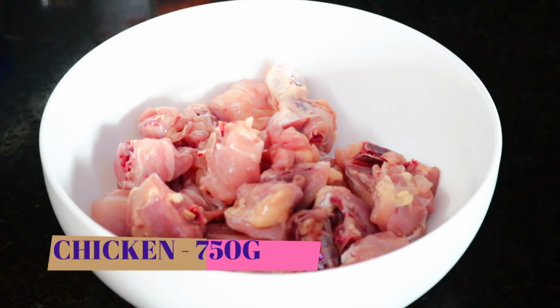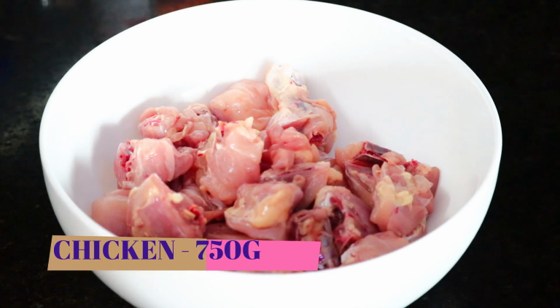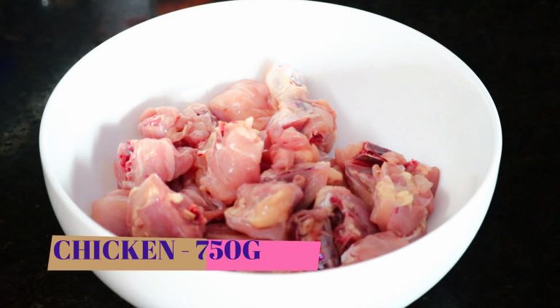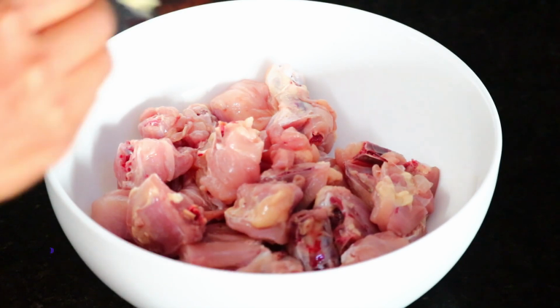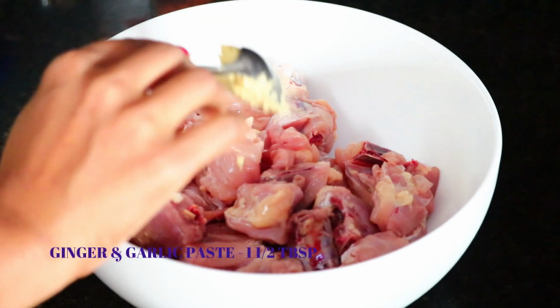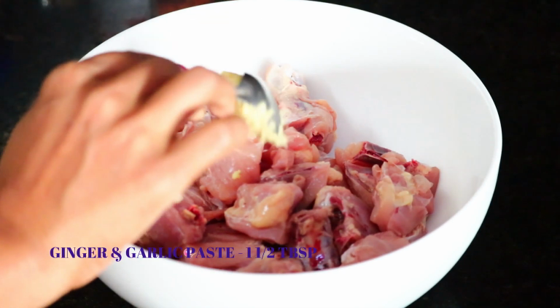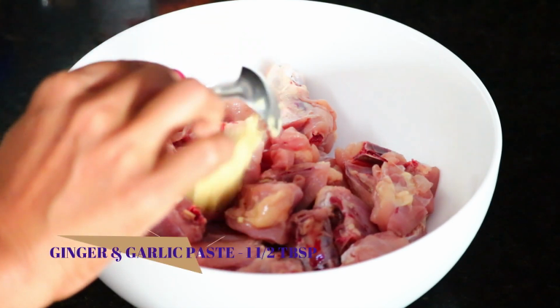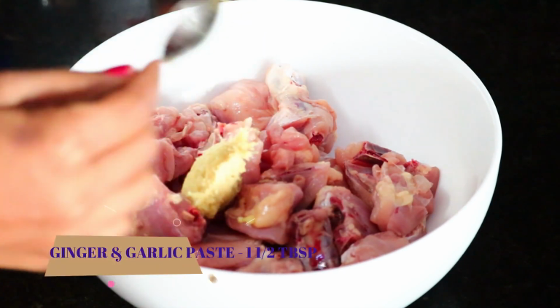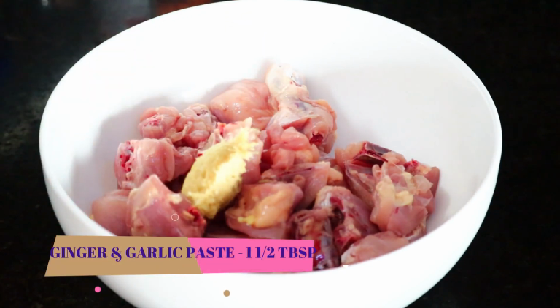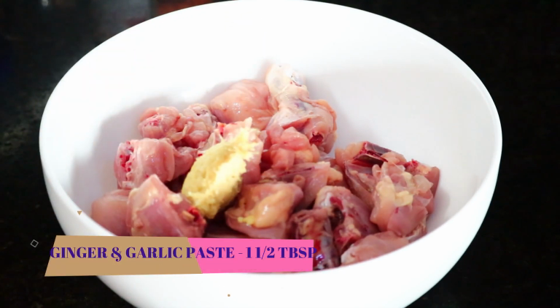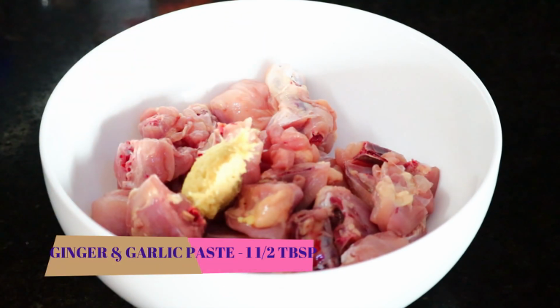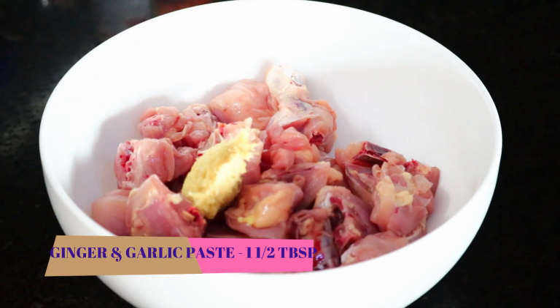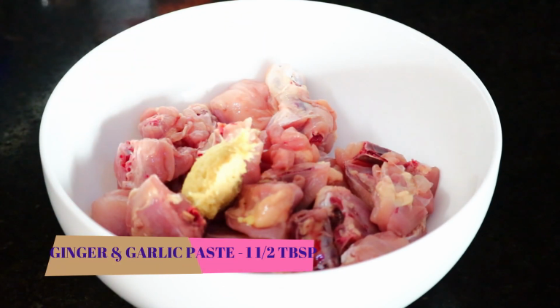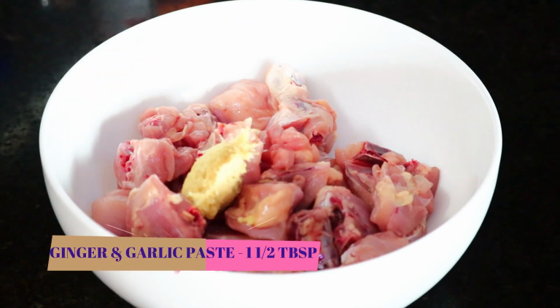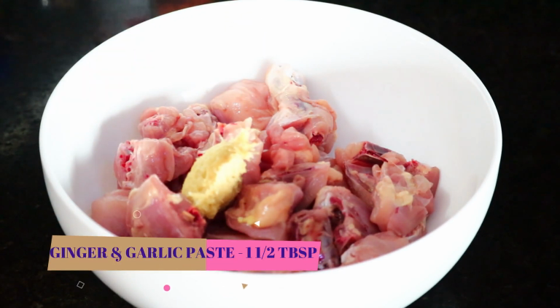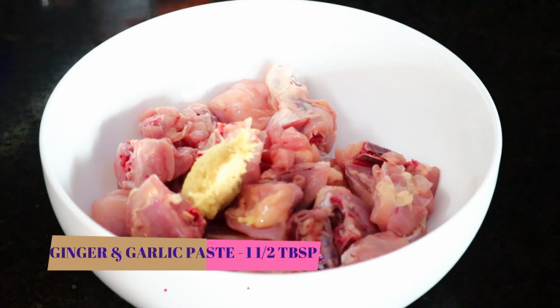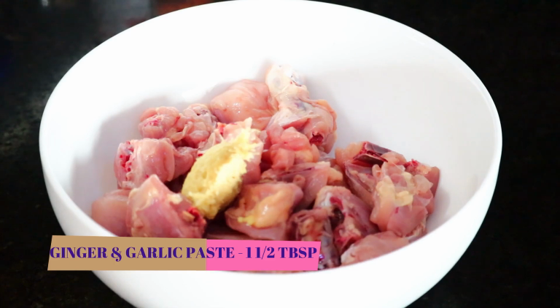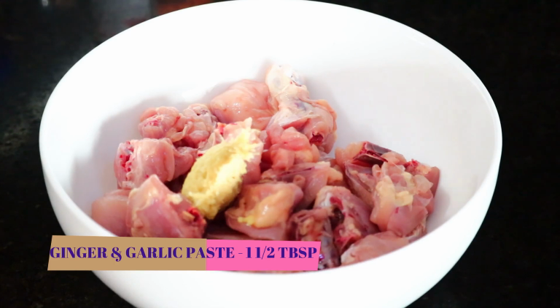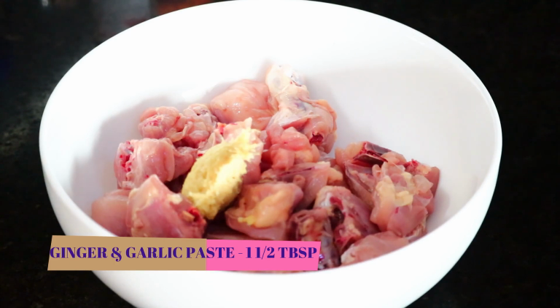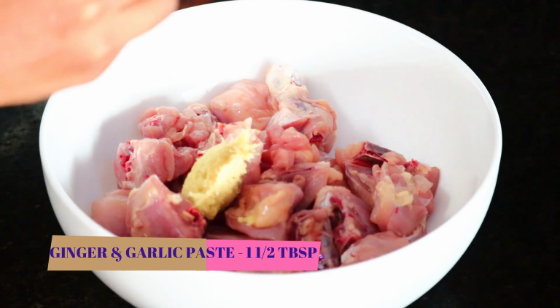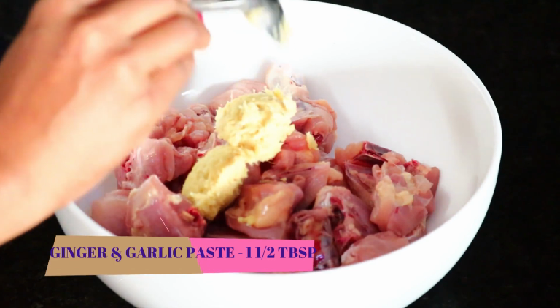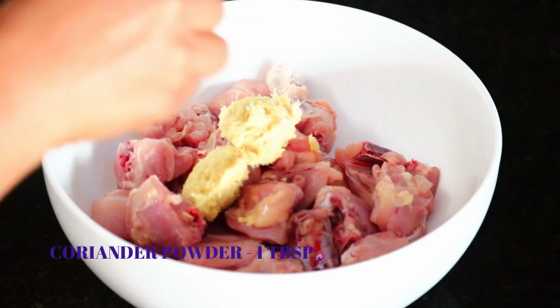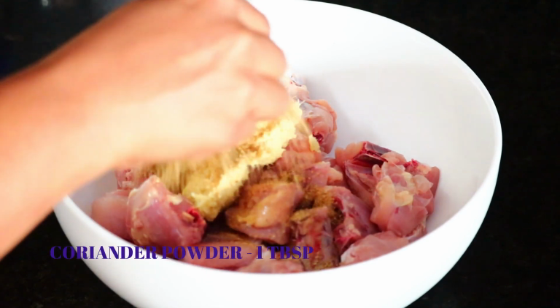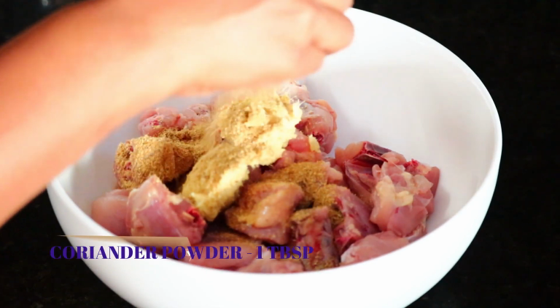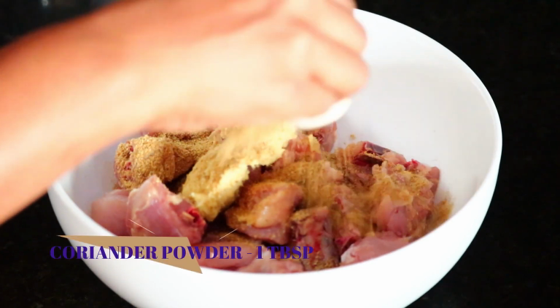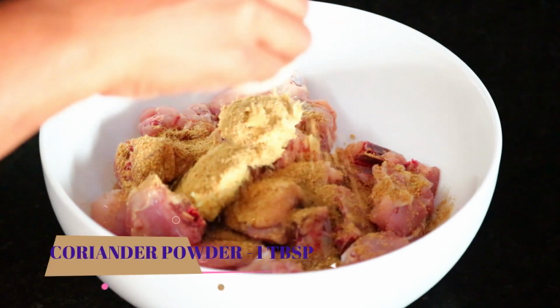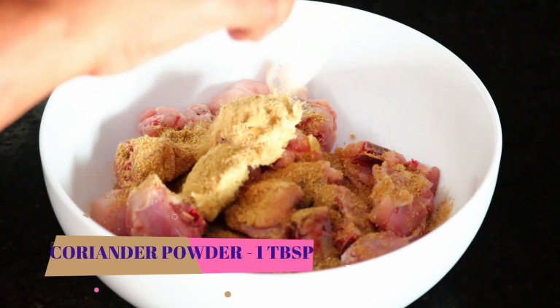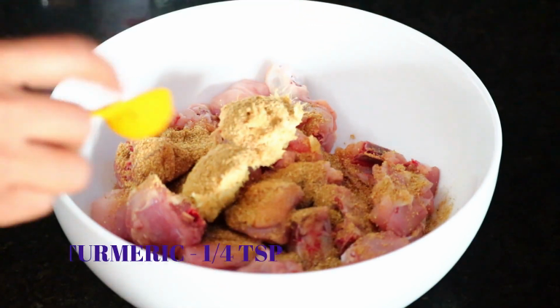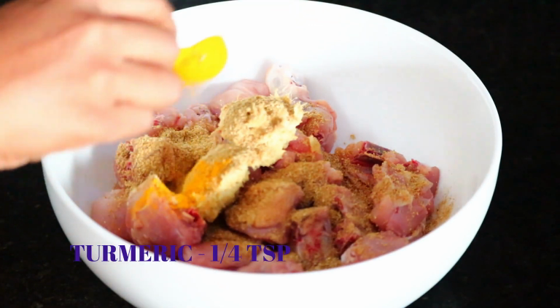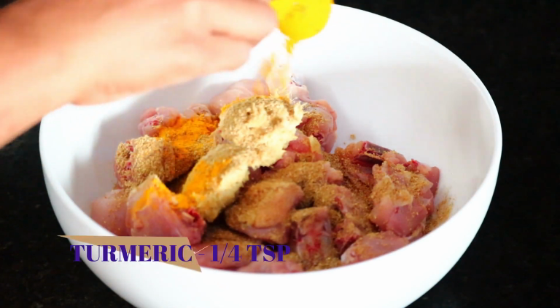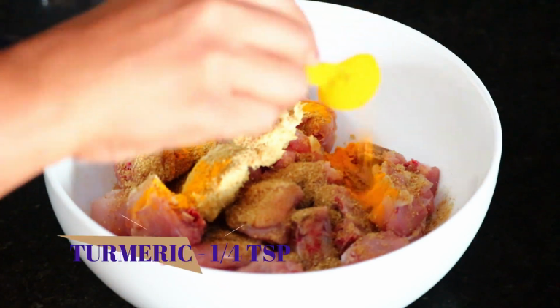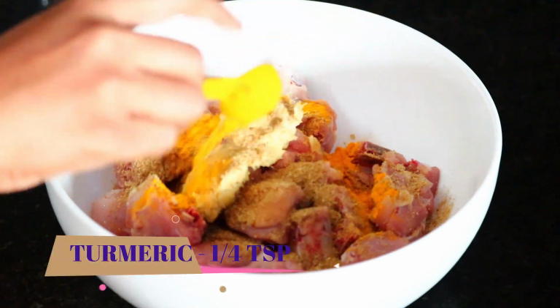Add 750 grams of chicken for marination. Add 1 and a half tbsp of ginger and garlic paste. Add coriander powder.